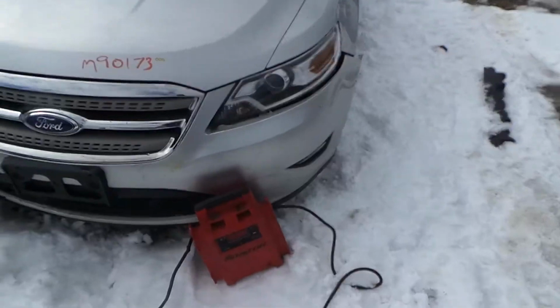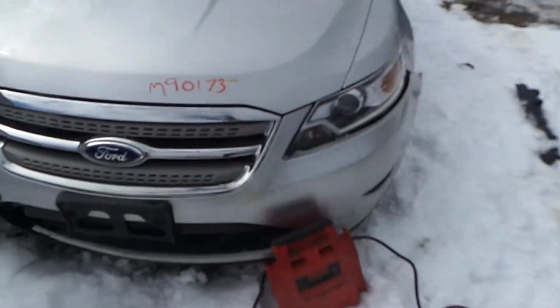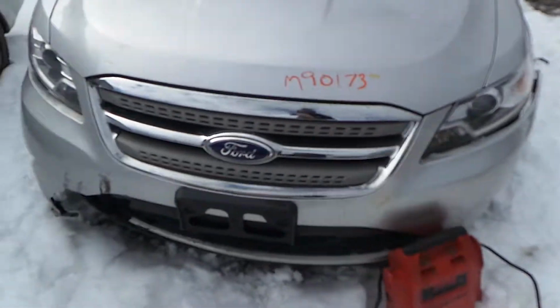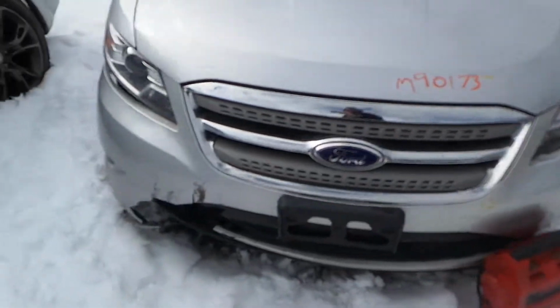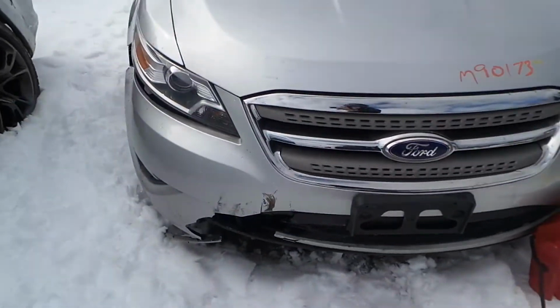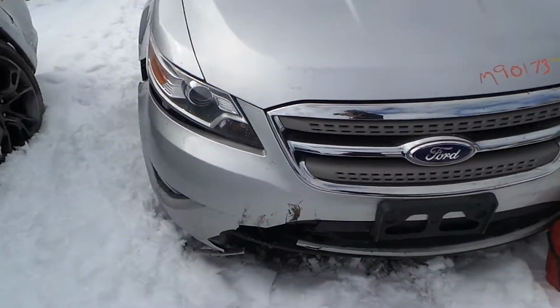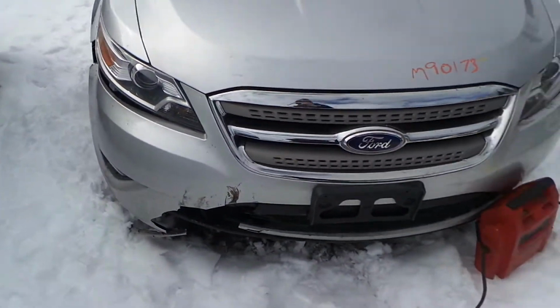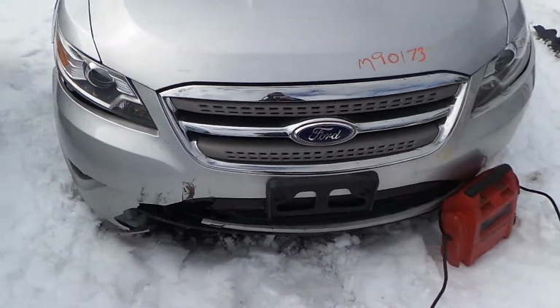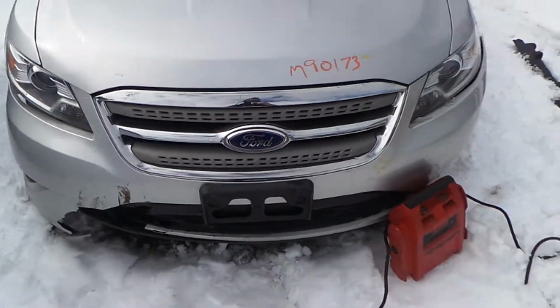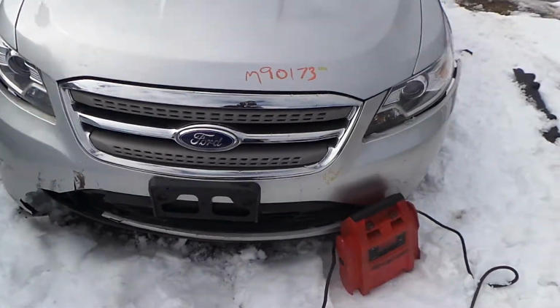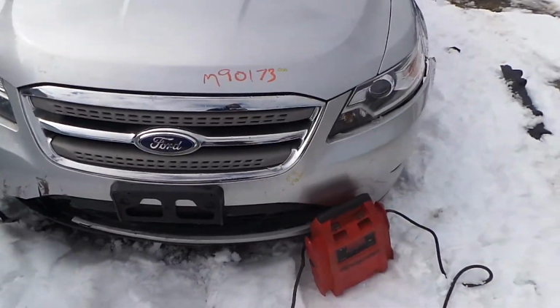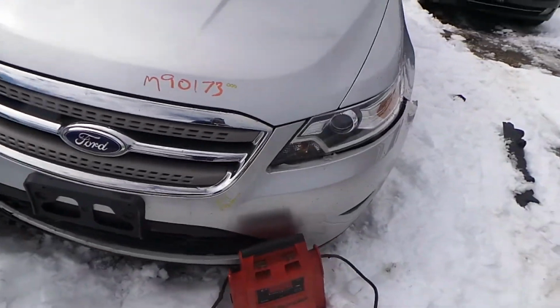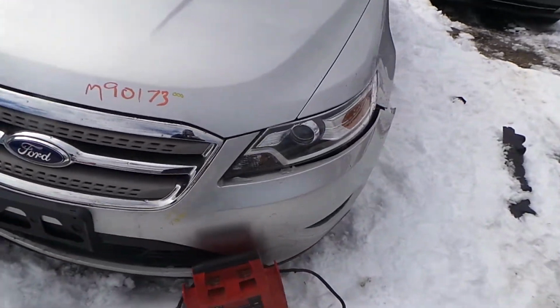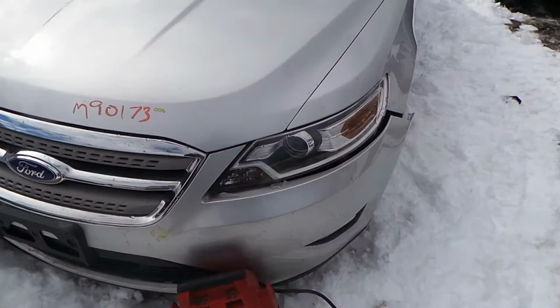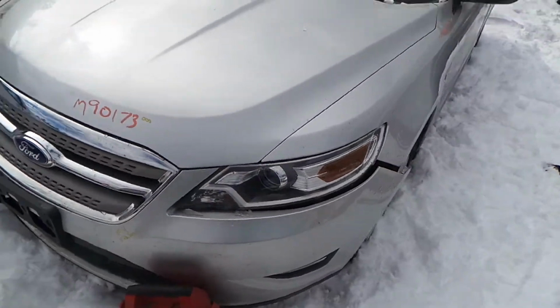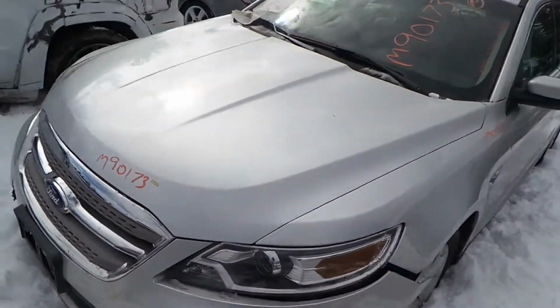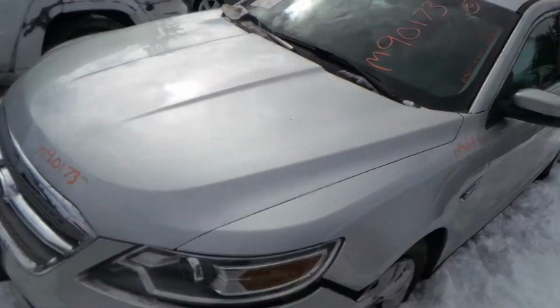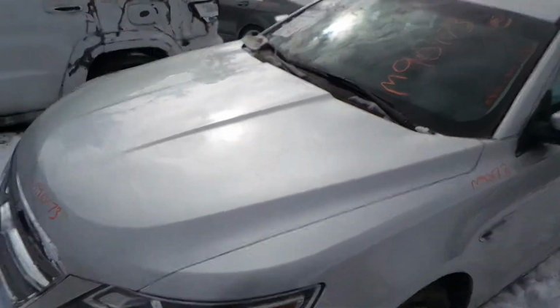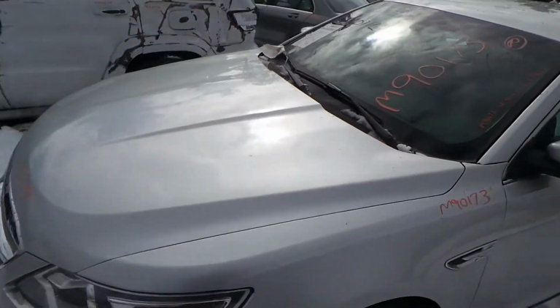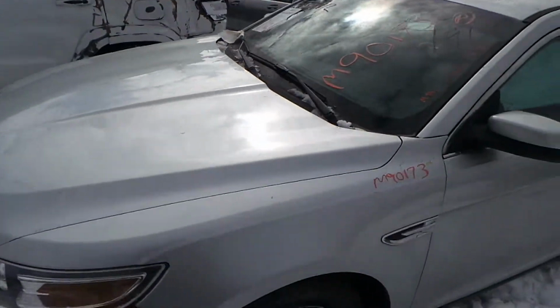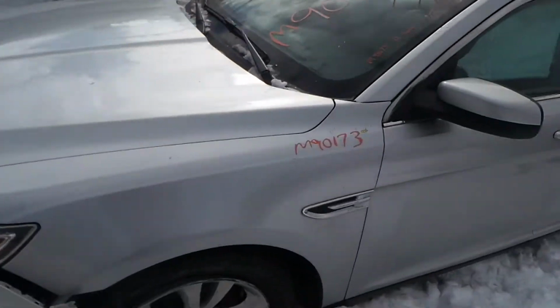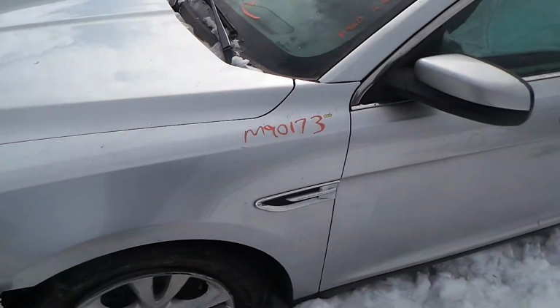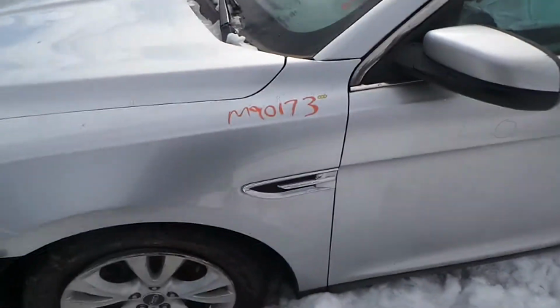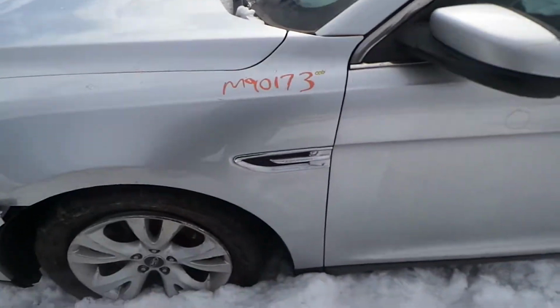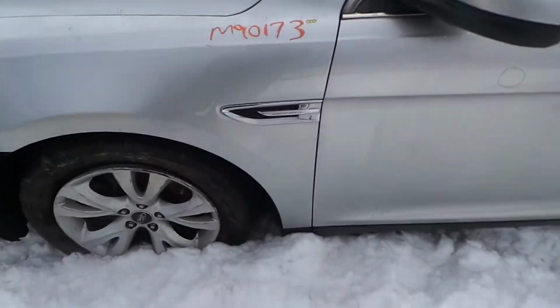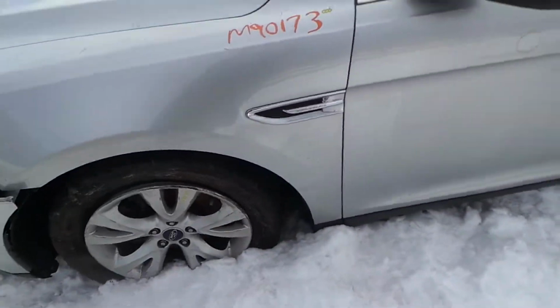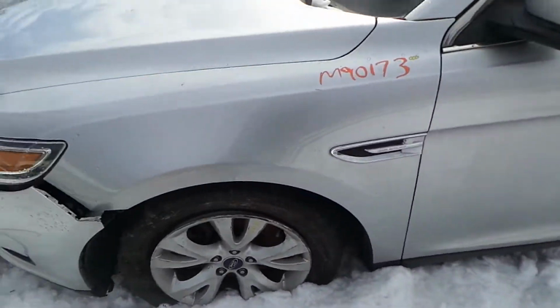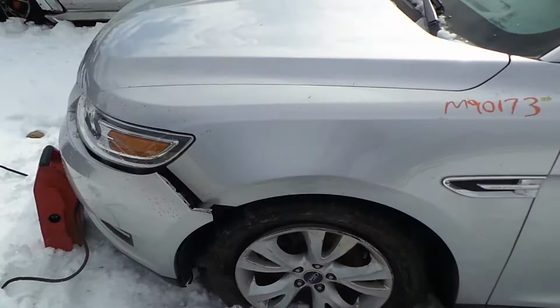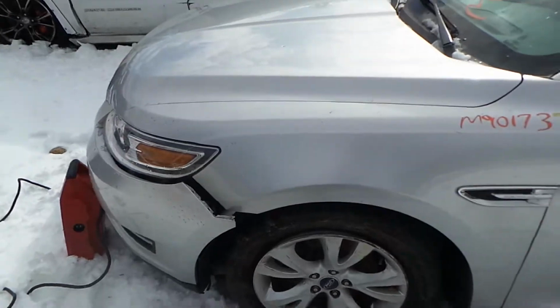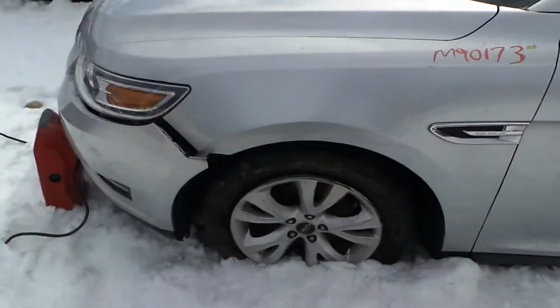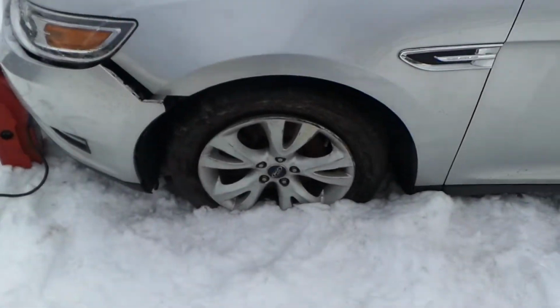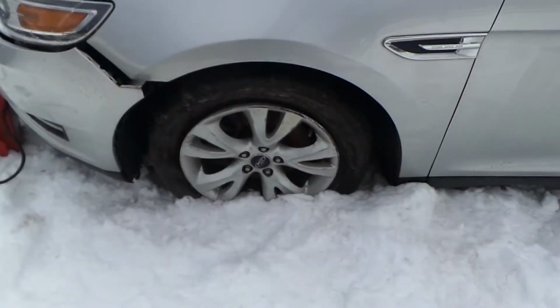We've got a good front rebar as well as good front headlamp assemblies. We've got a good front grille. The hood is insurance quality showing no damage. The left front fender is insurance quality showing no damage.